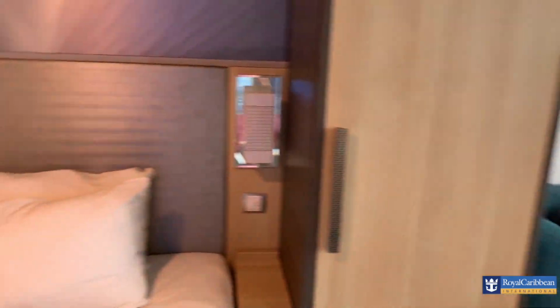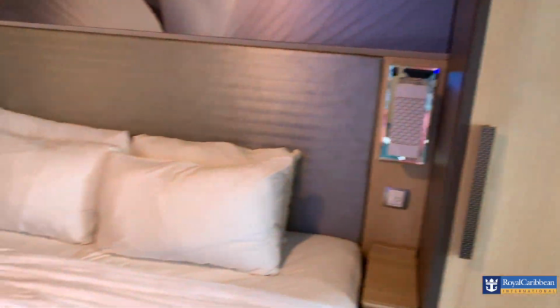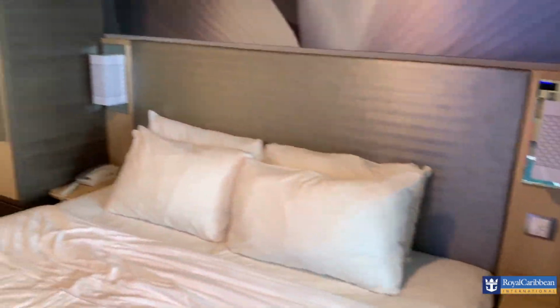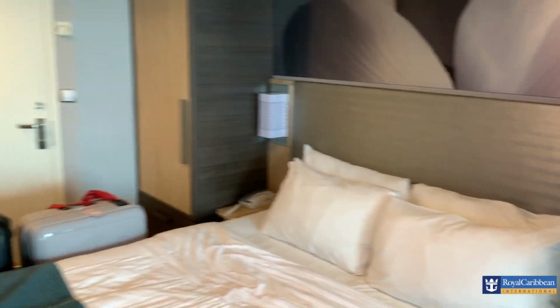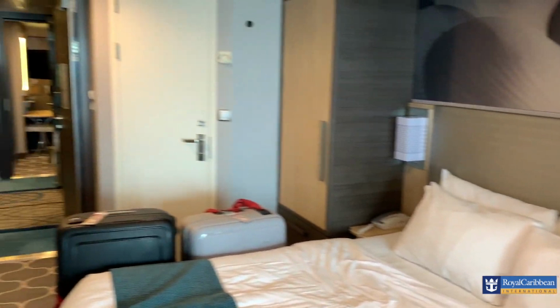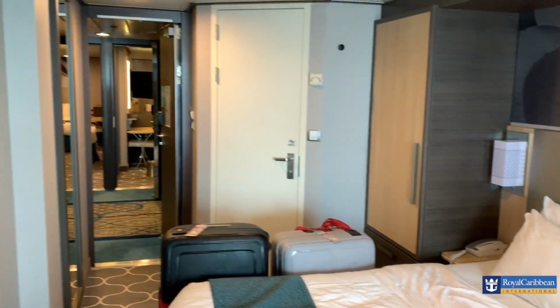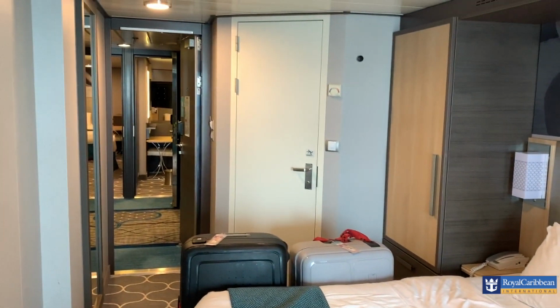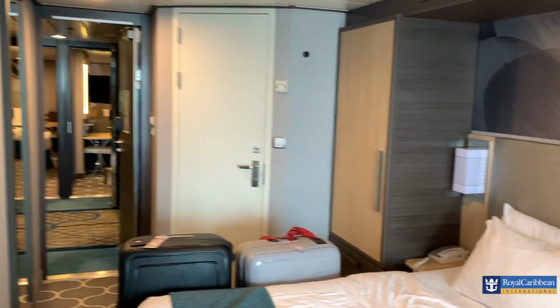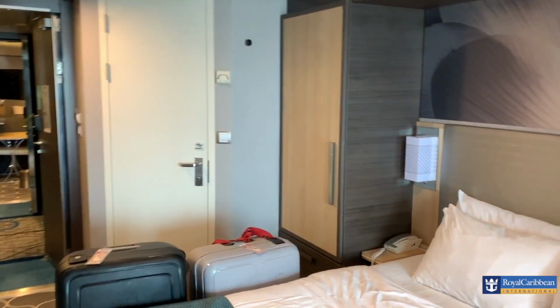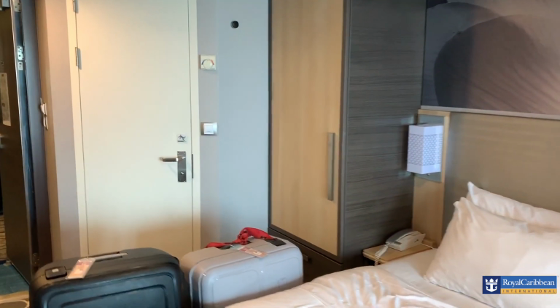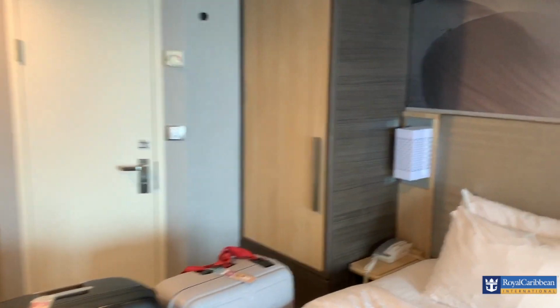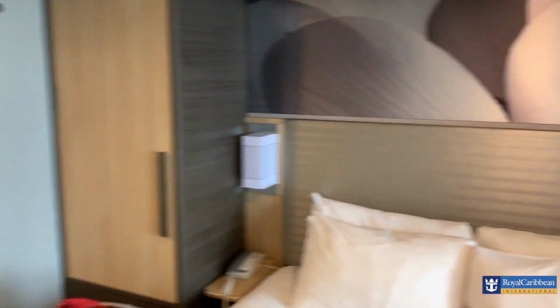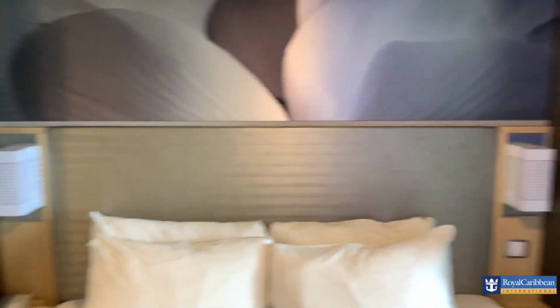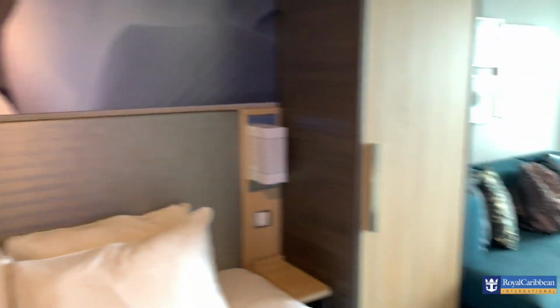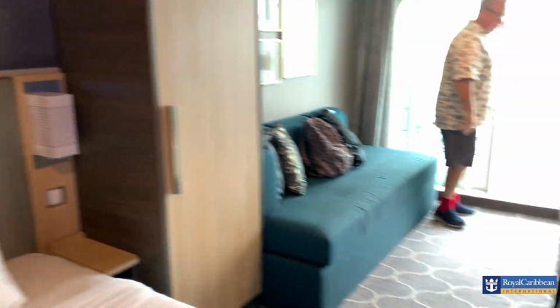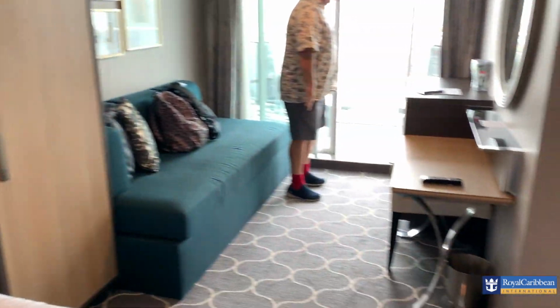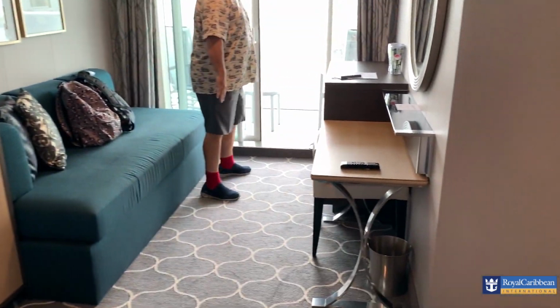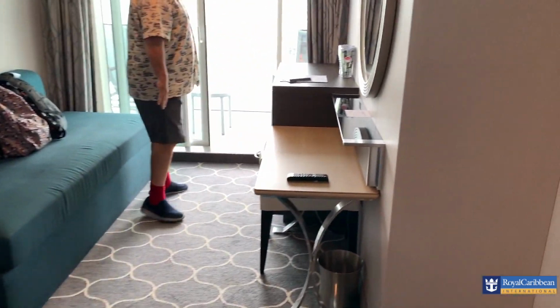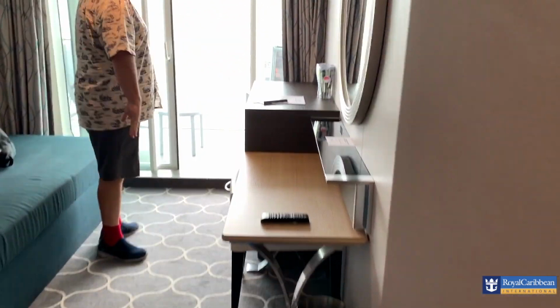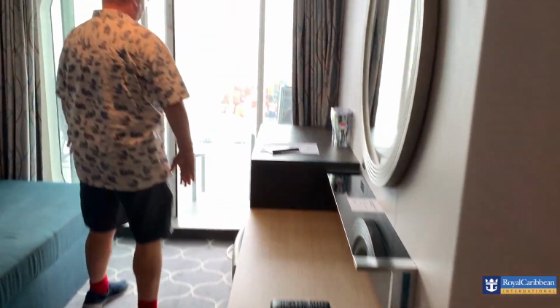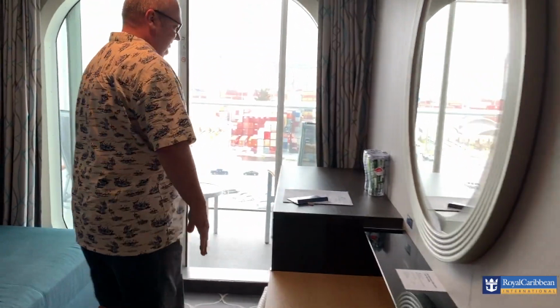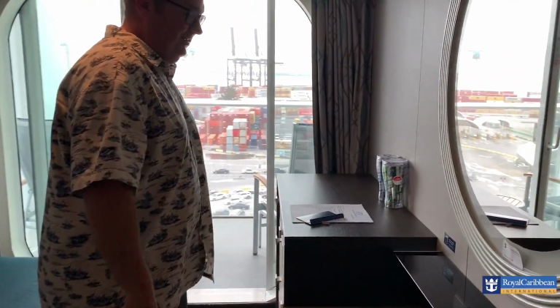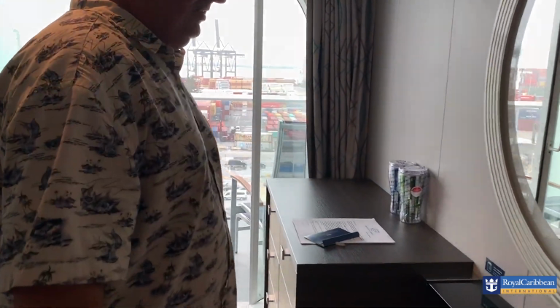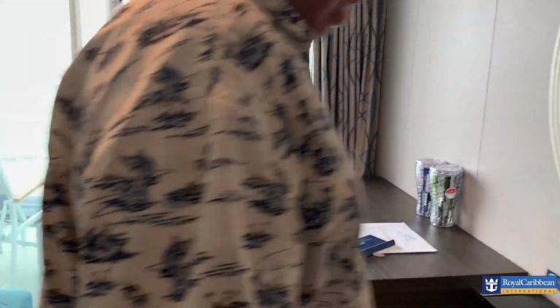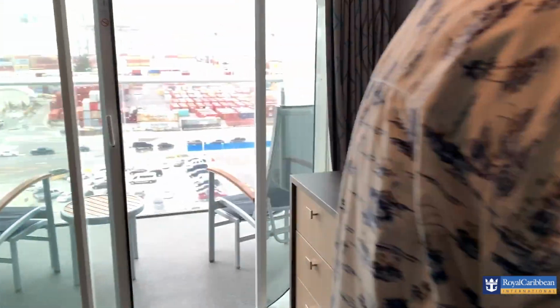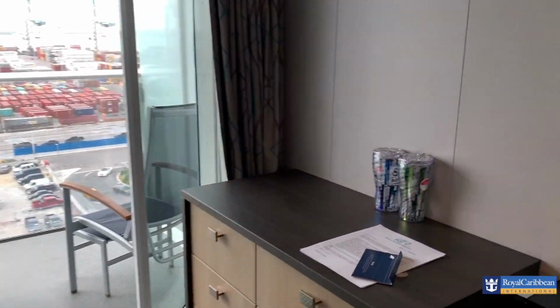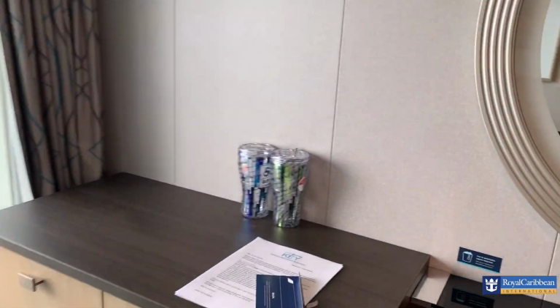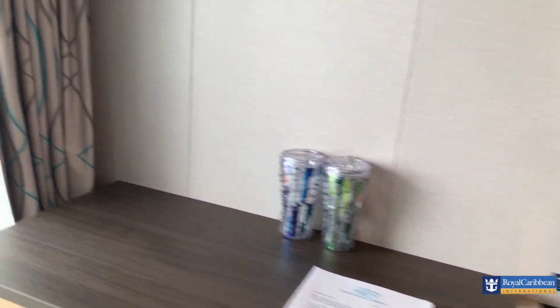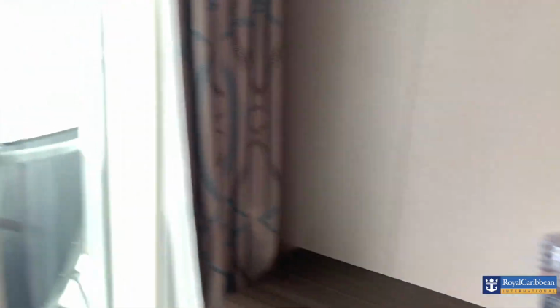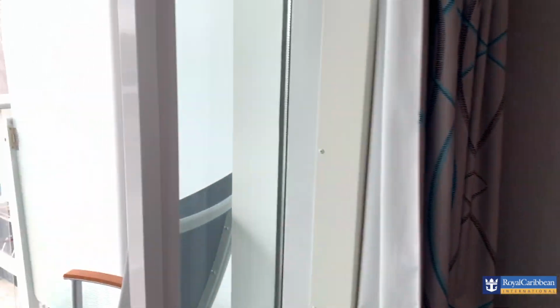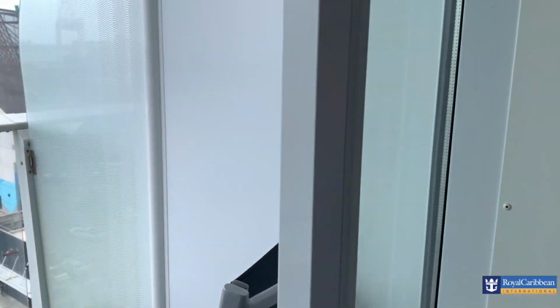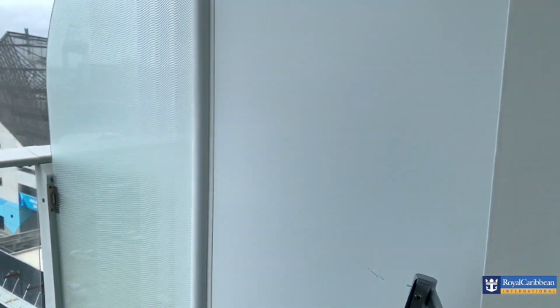So this is the bed. You might notice it's slightly smaller than the cabins we normally have. This is a standard cabin with a balcony. There are unlimited drink cups — we've got the drinks package where we get free pop and free booze.